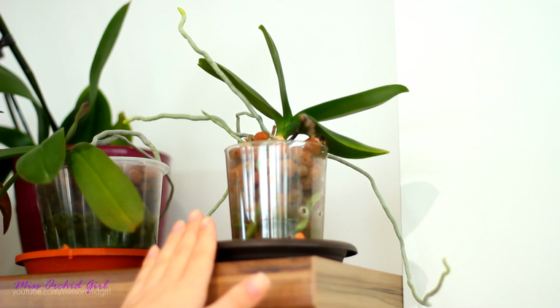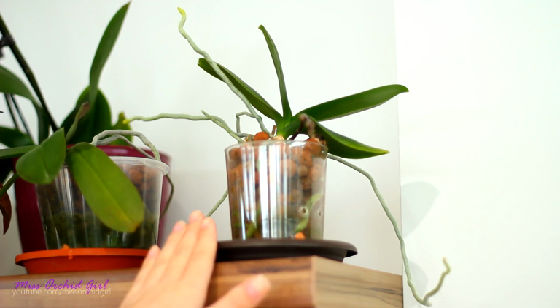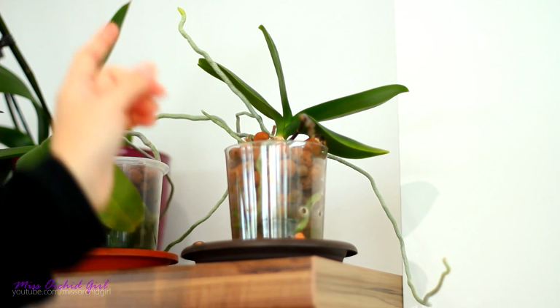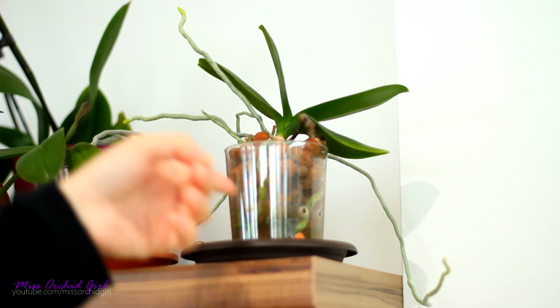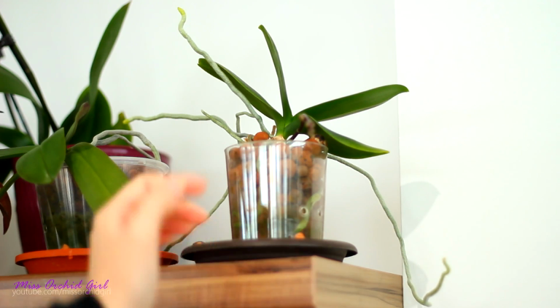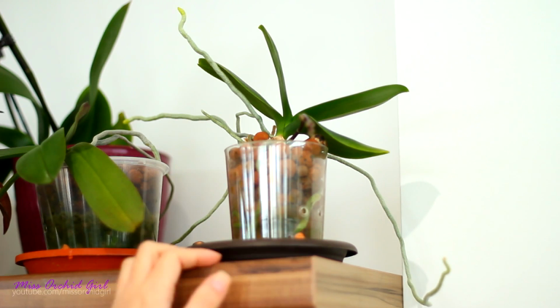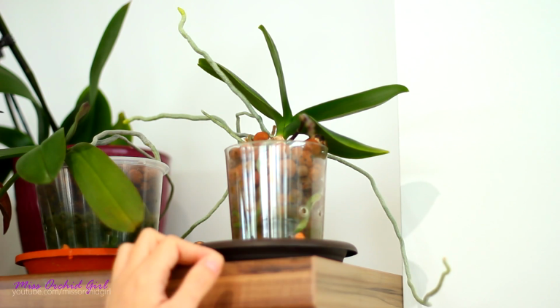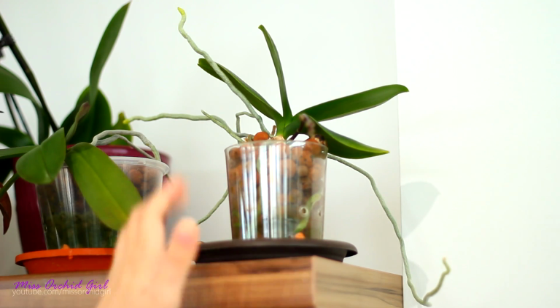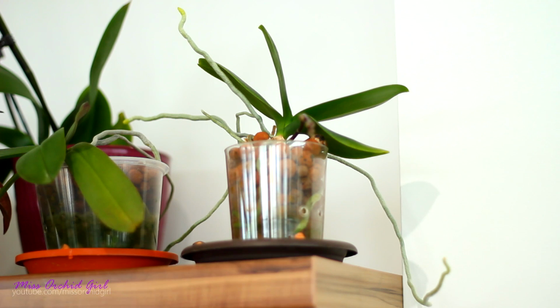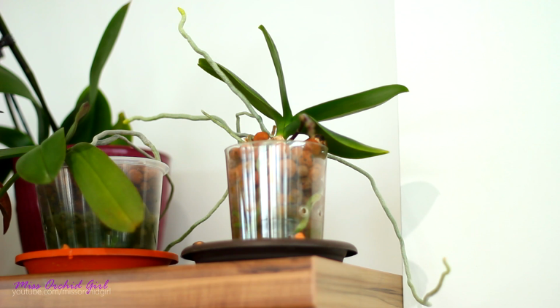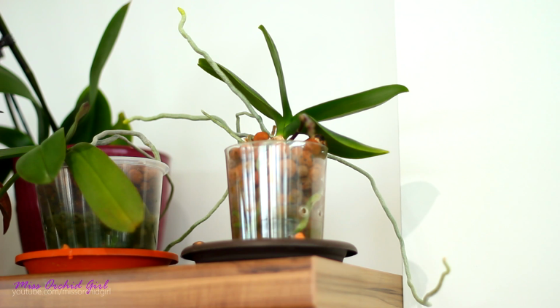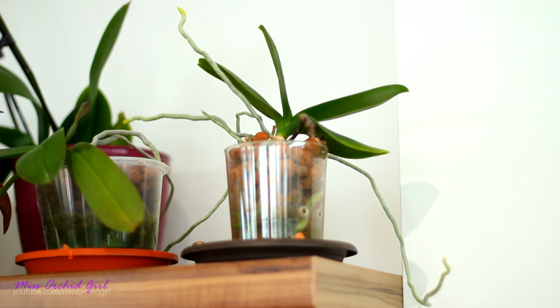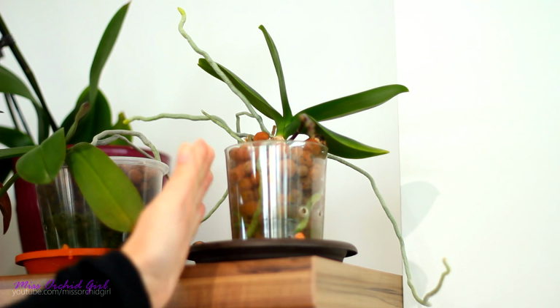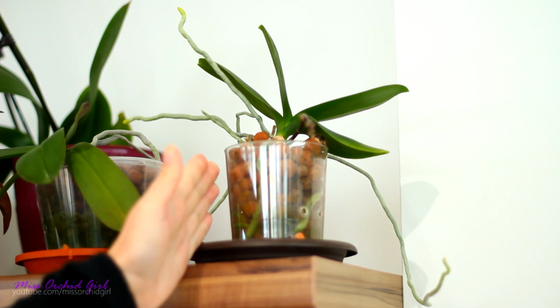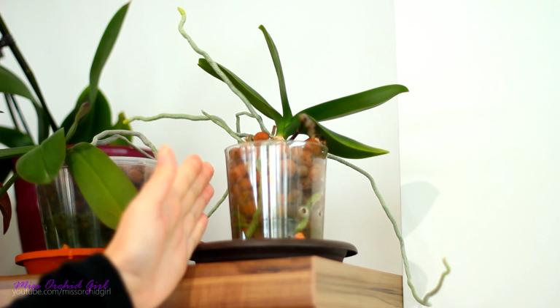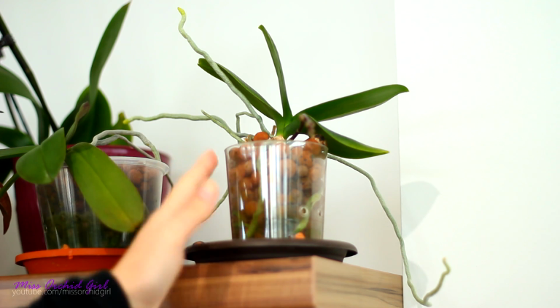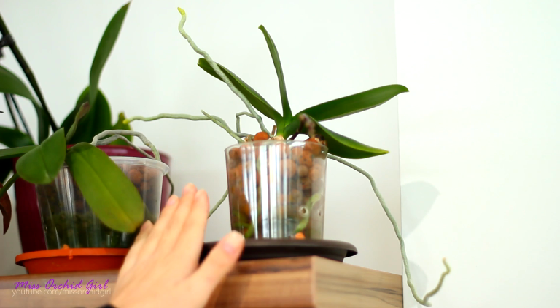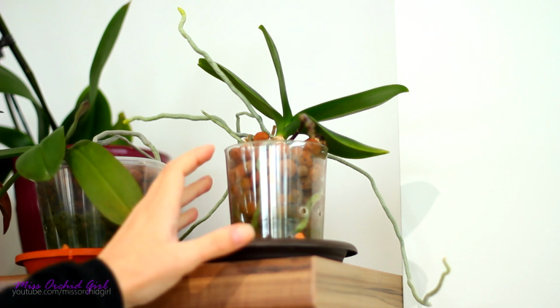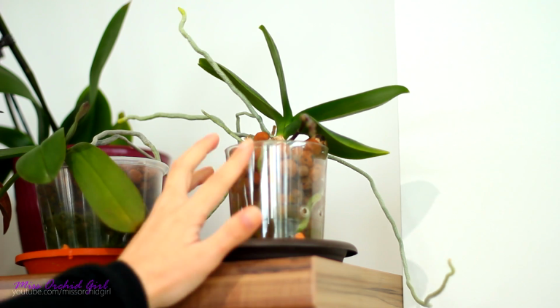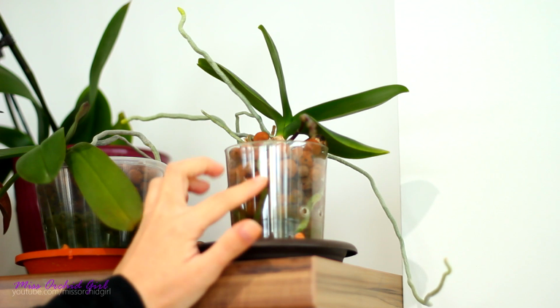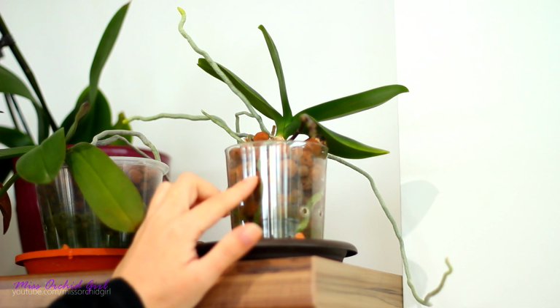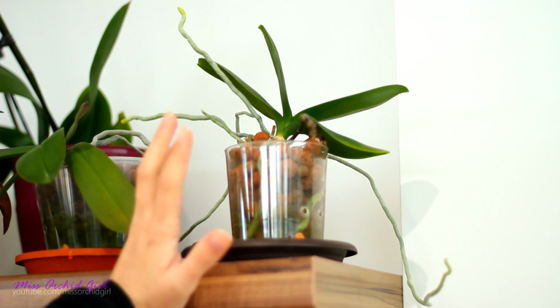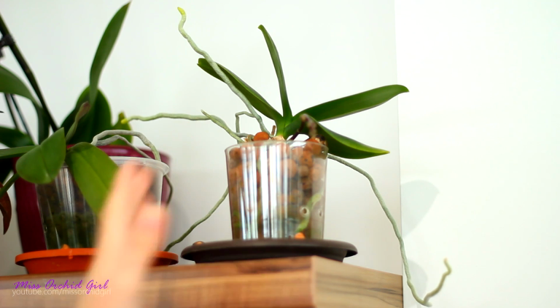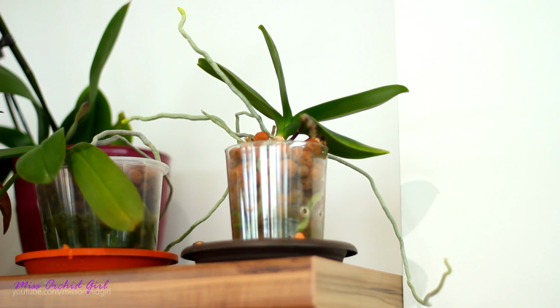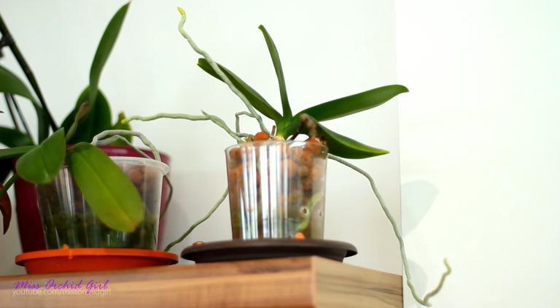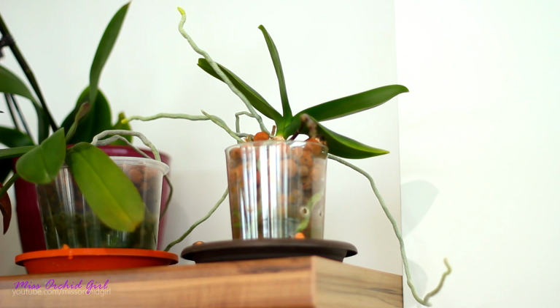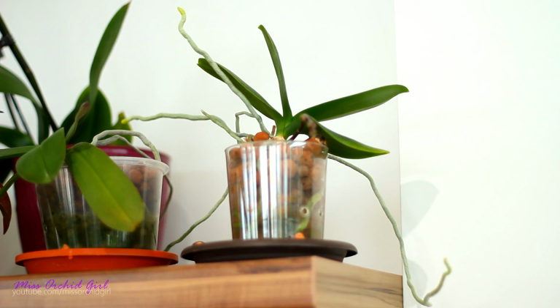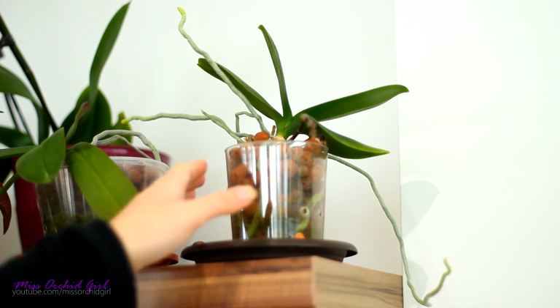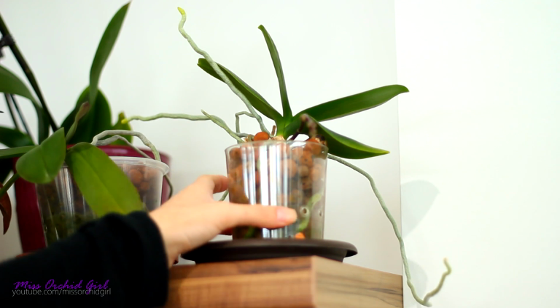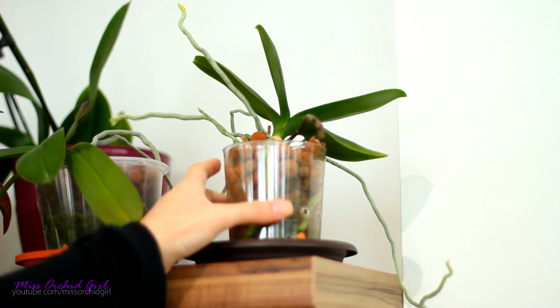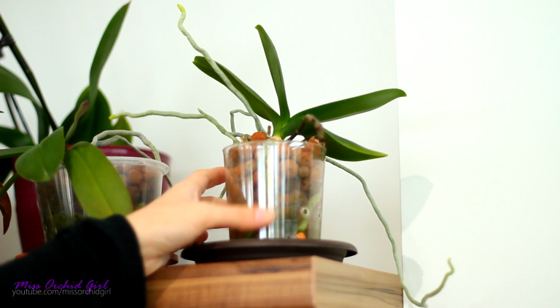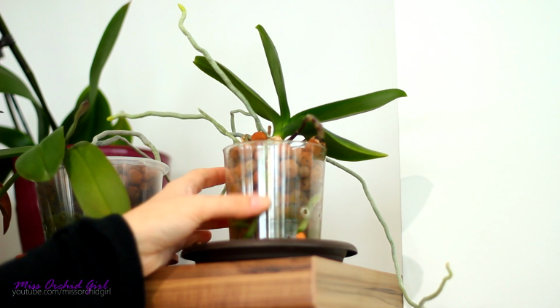When you water the orchid, if you want to spray a little bit the aerial roots, that's perfect, that's great. Aerial roots are very helpful in the event of the potted roots just dying off and sometimes it happens, especially when we're beginners to kill off these roots.